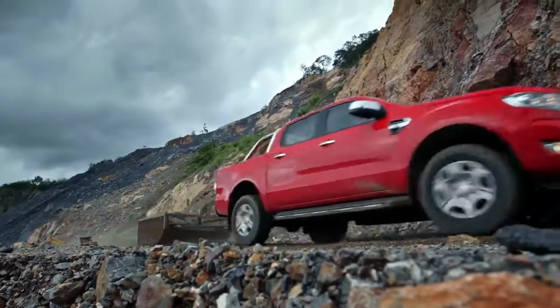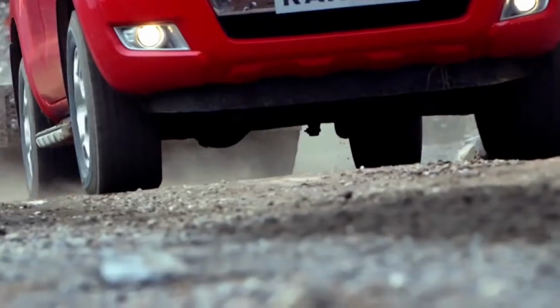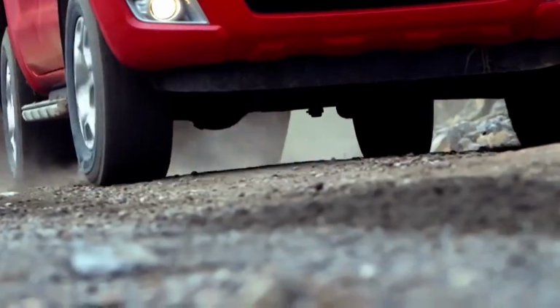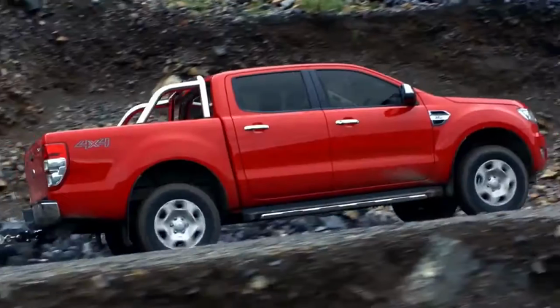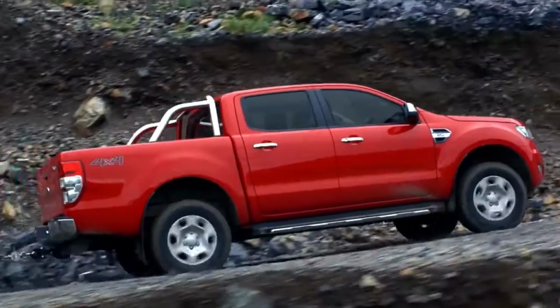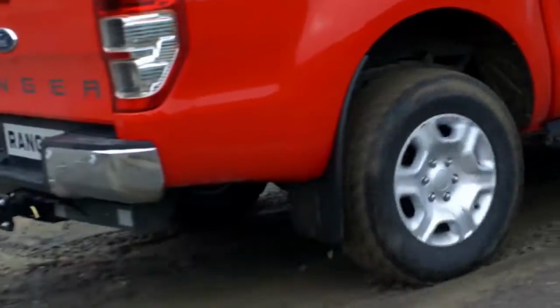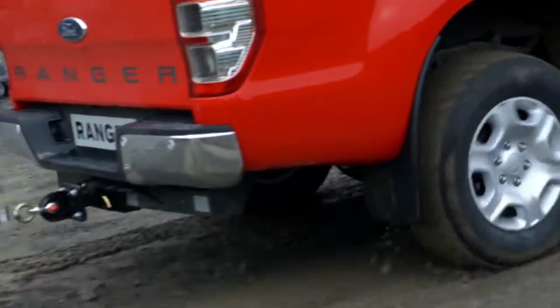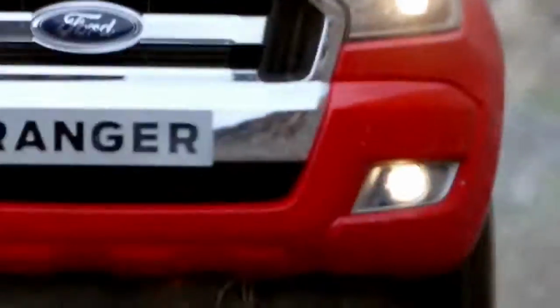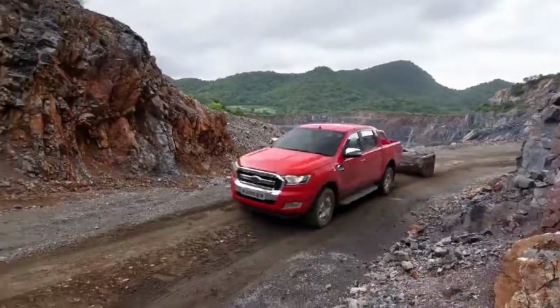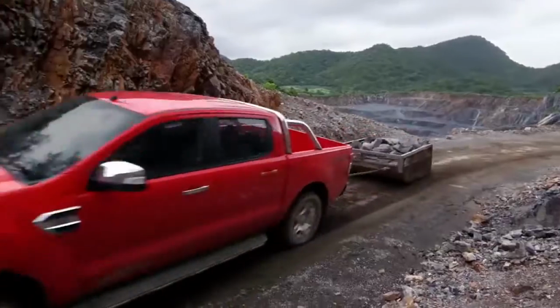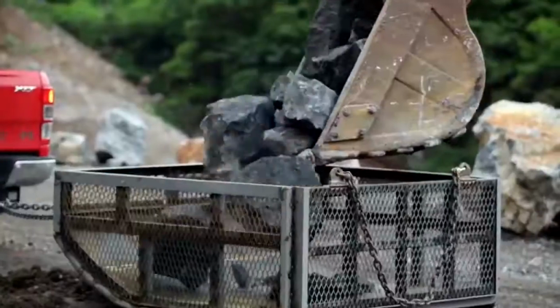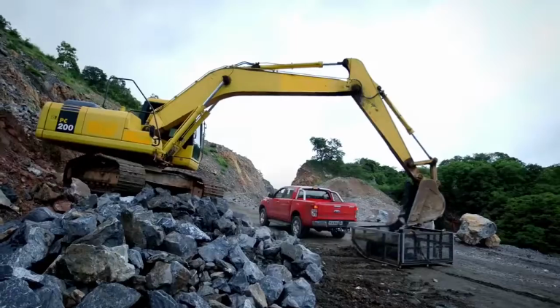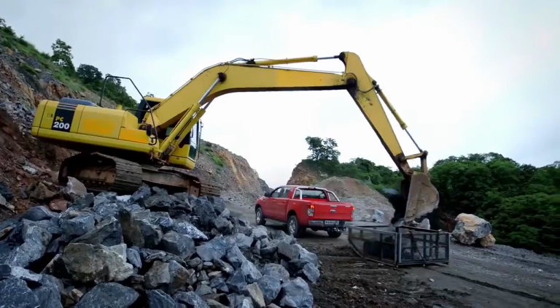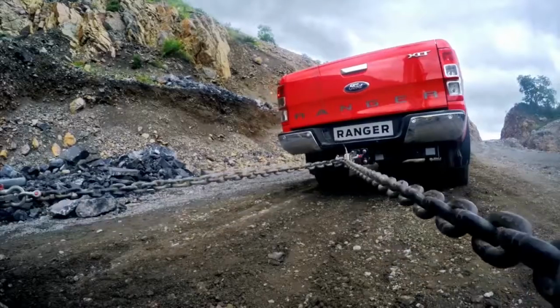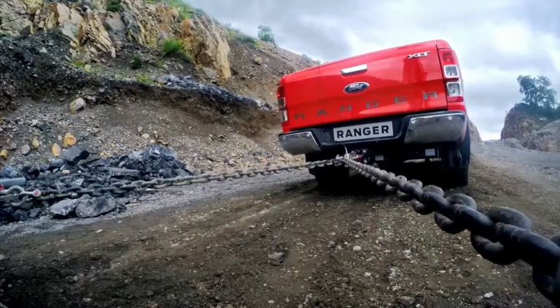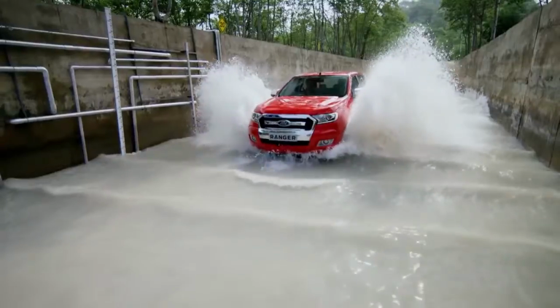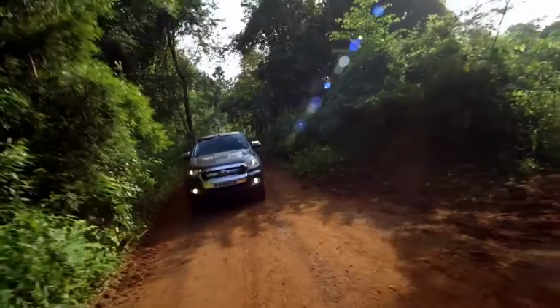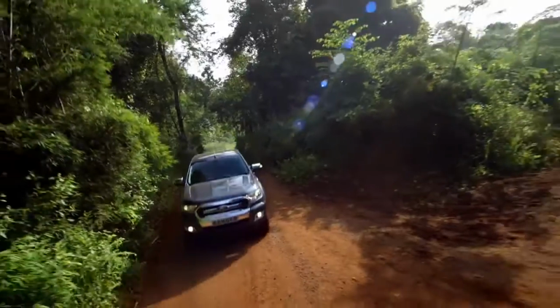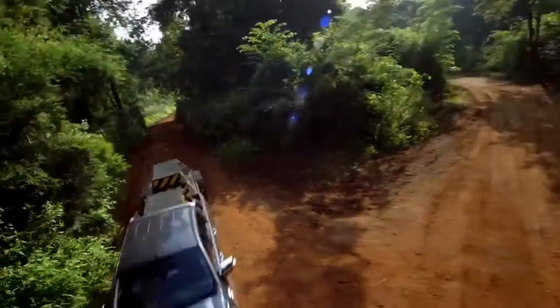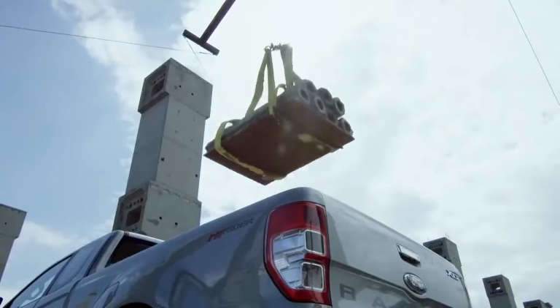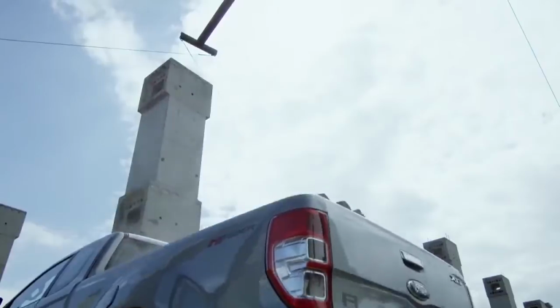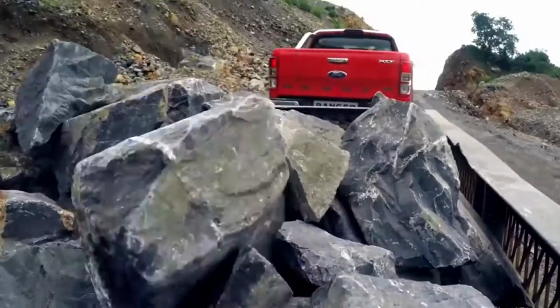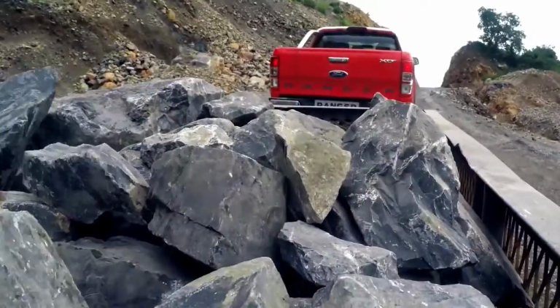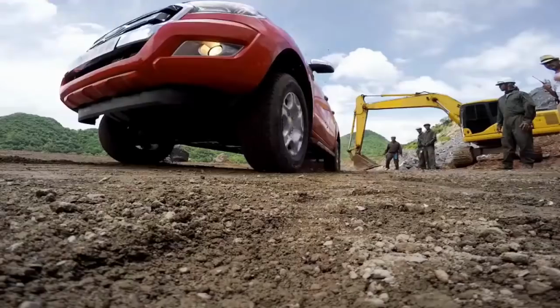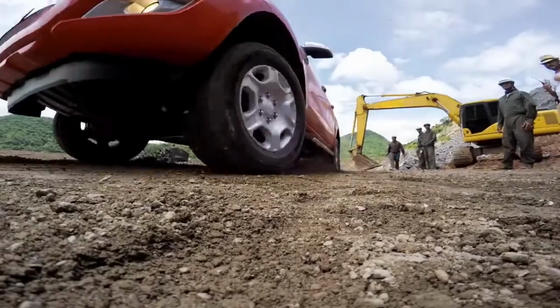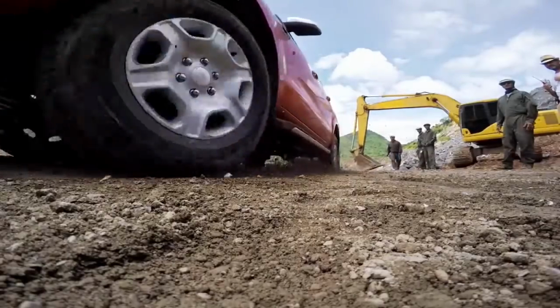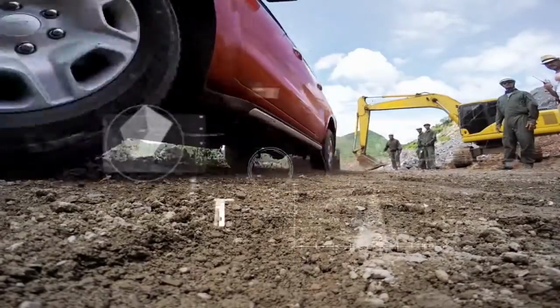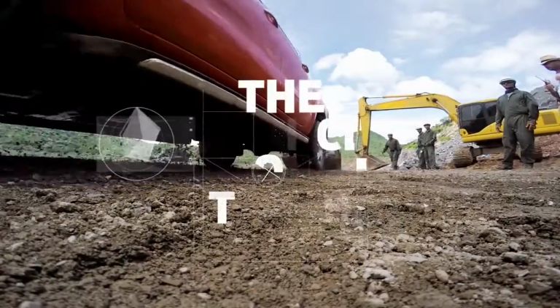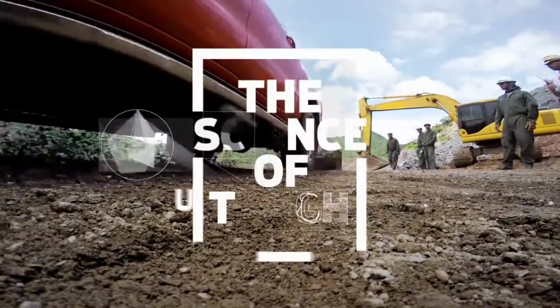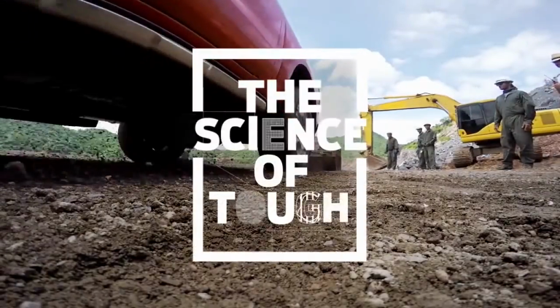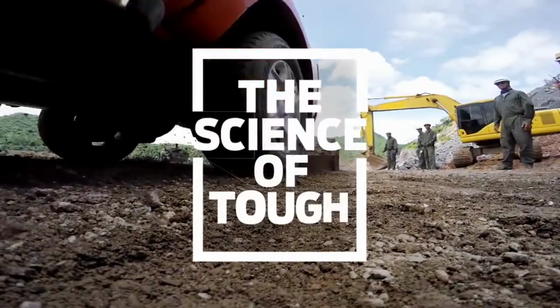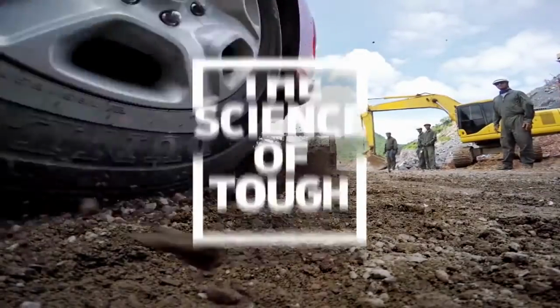The engineers at Ford took the Ranger through a series of four tests, pushing it to its limits of torque, water, heat, and strength, proving it is tough done smarter. This is the Science of Tough.